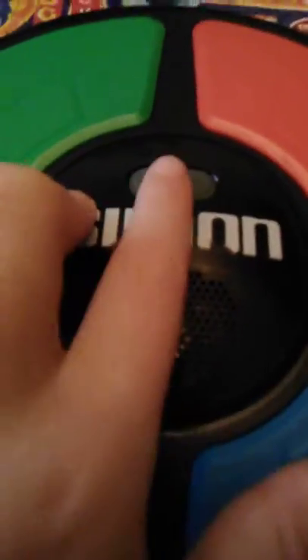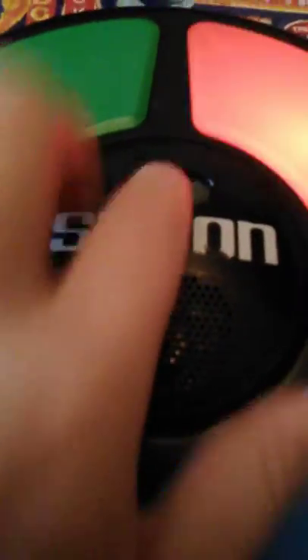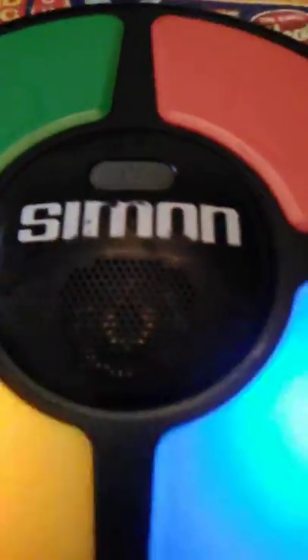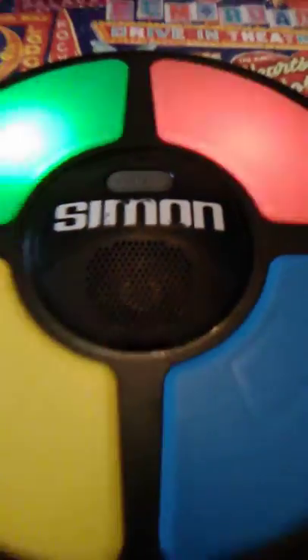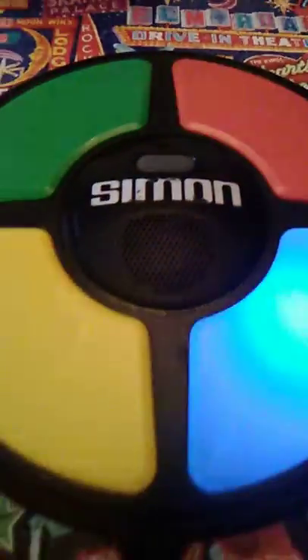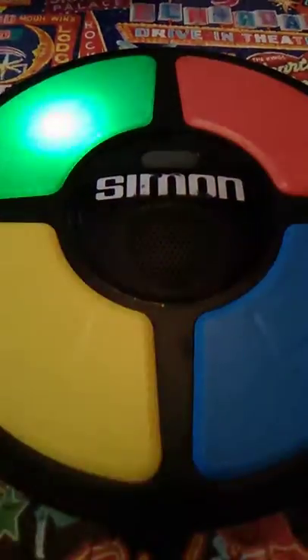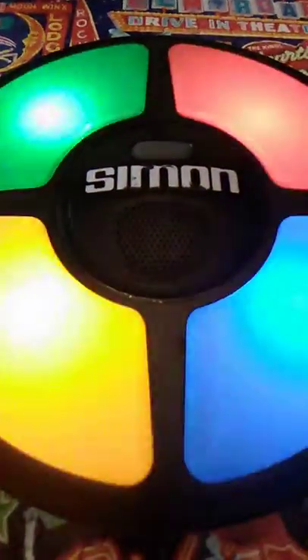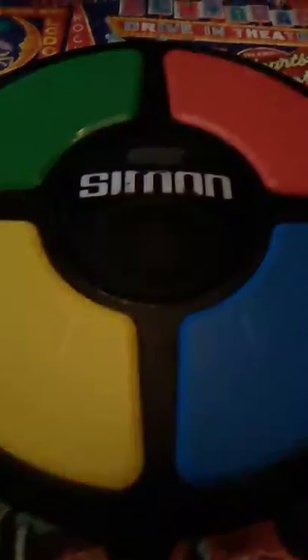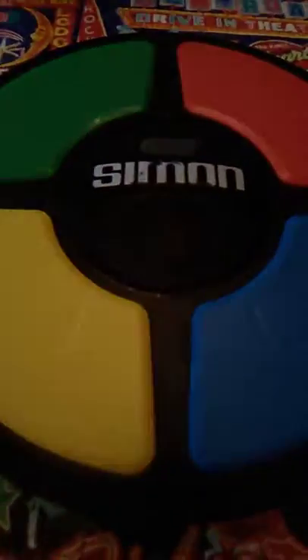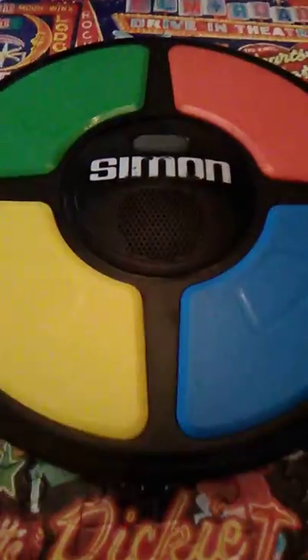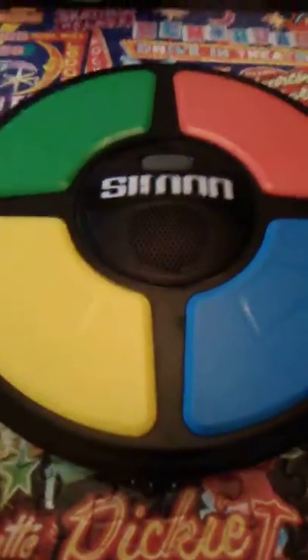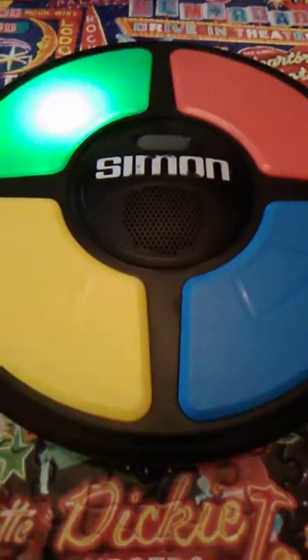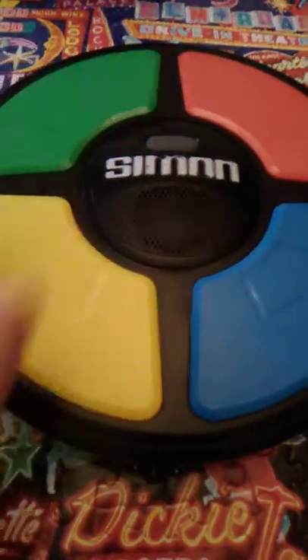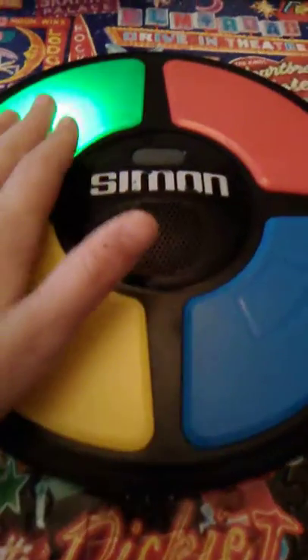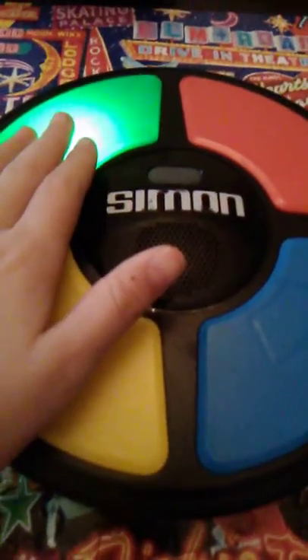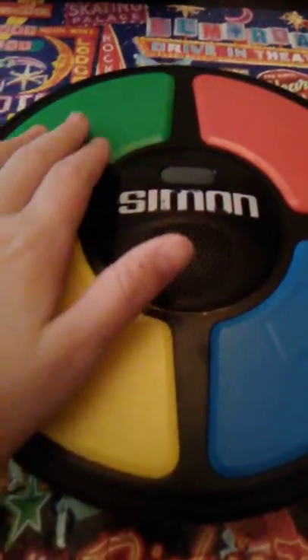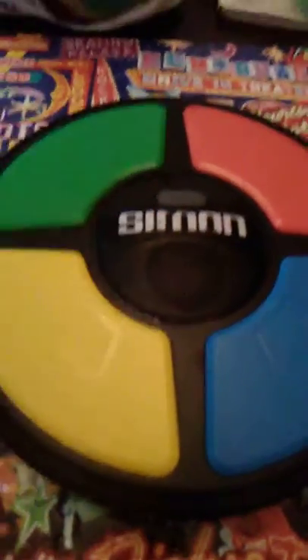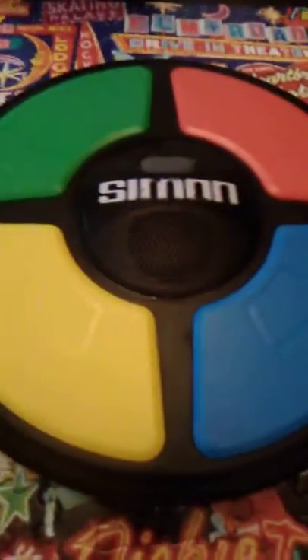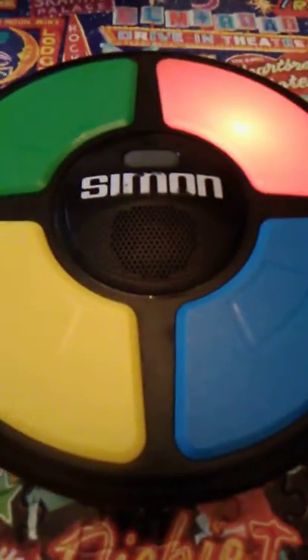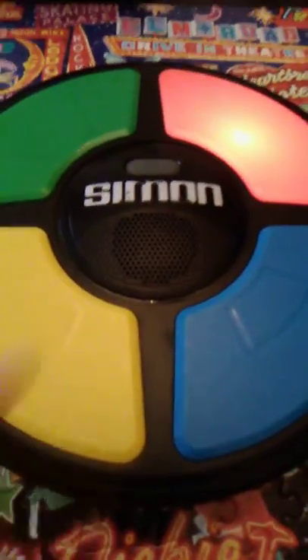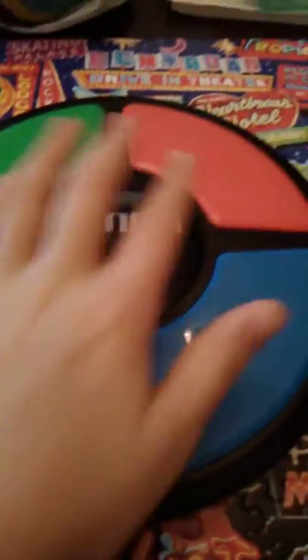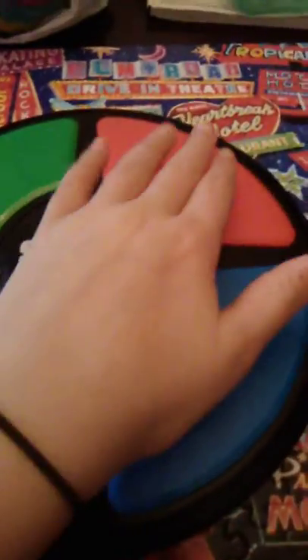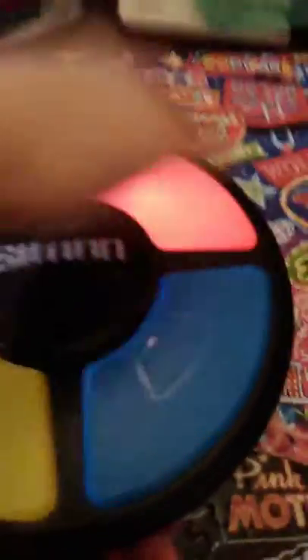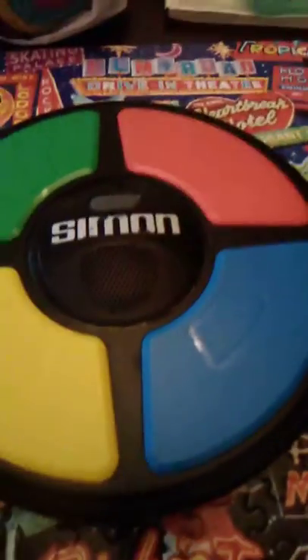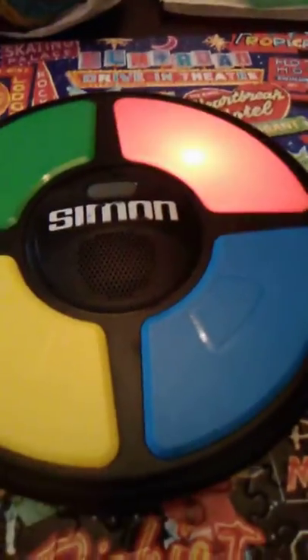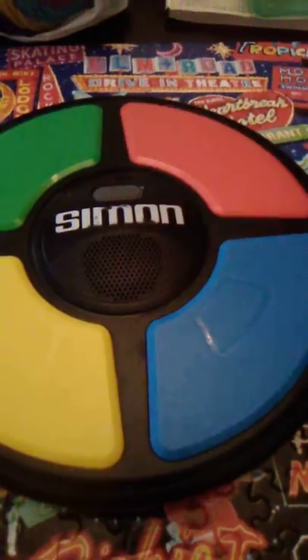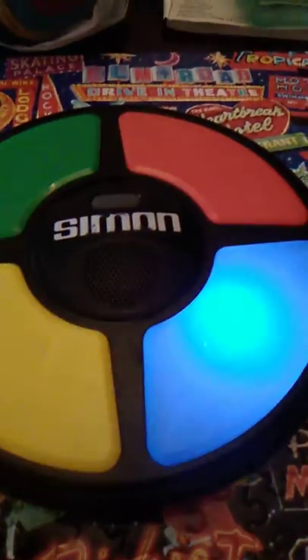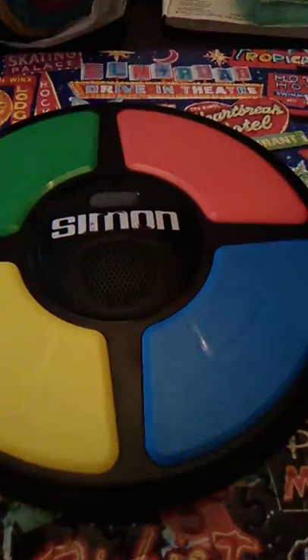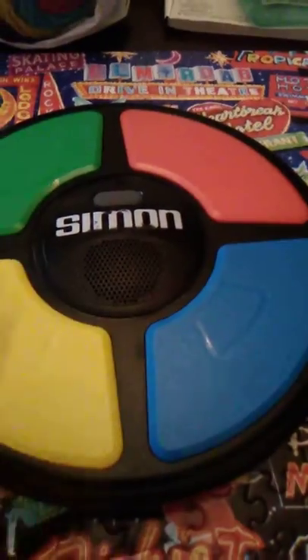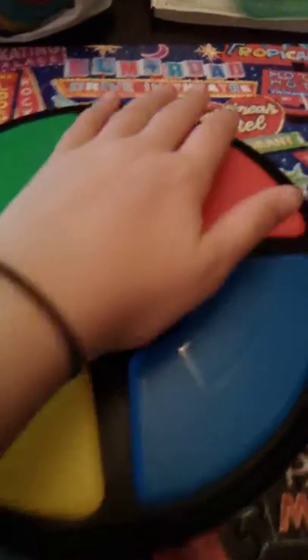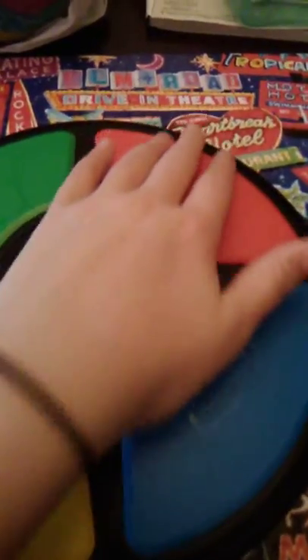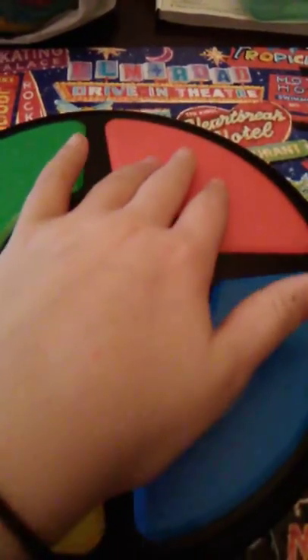You press this gray button and it will do that. And then the first one that blinks — green — so I would just hit it. And then it would be red. So this two times.